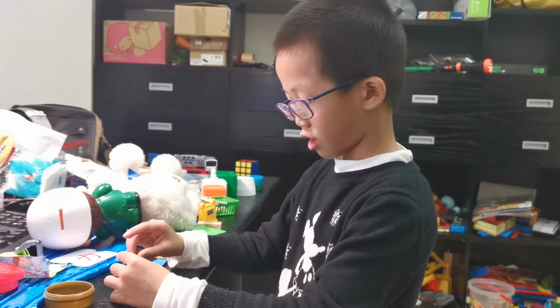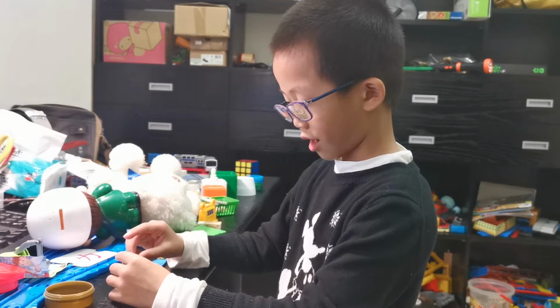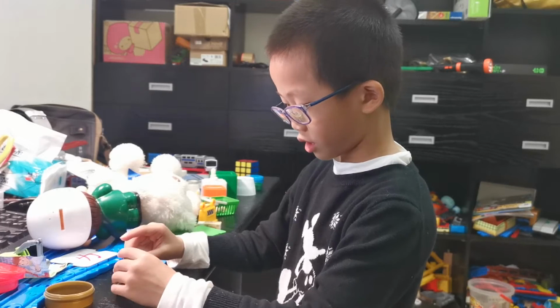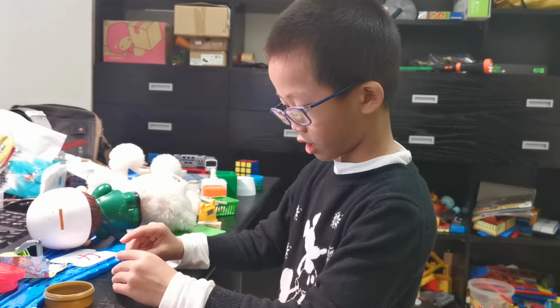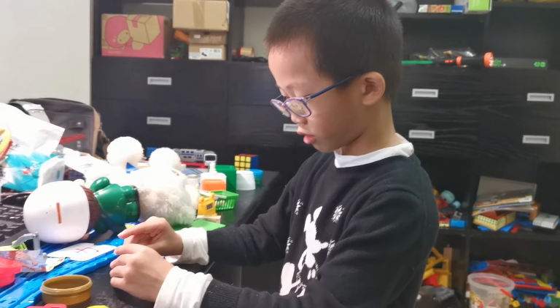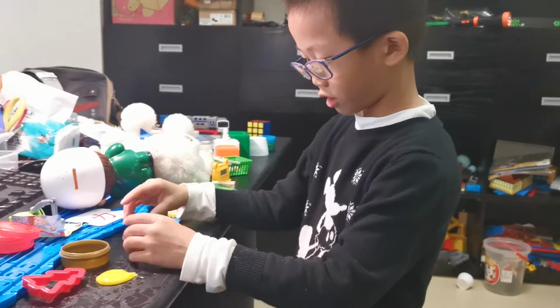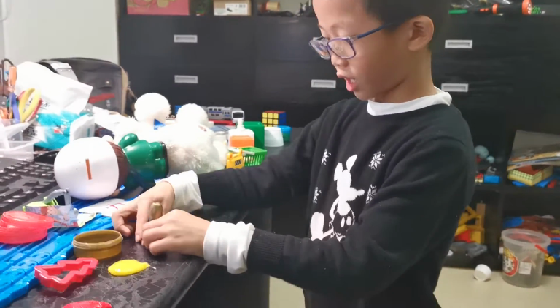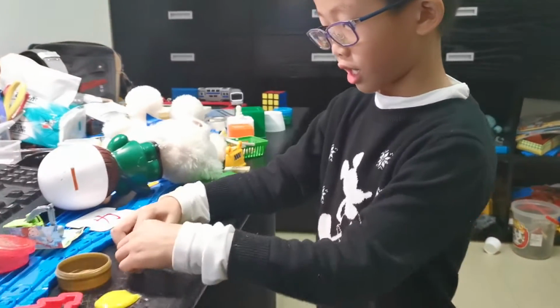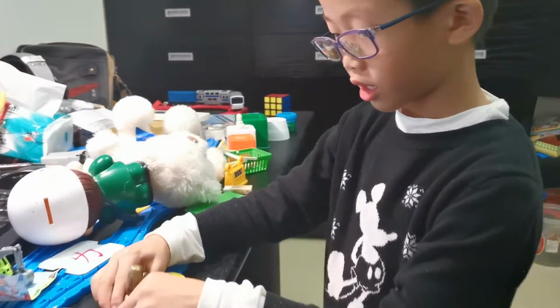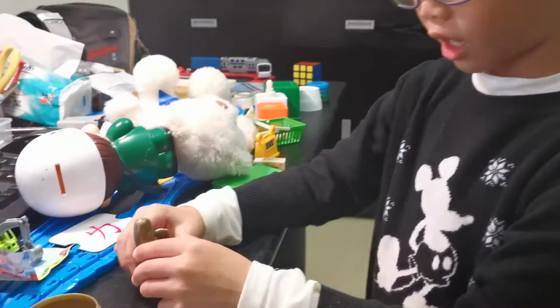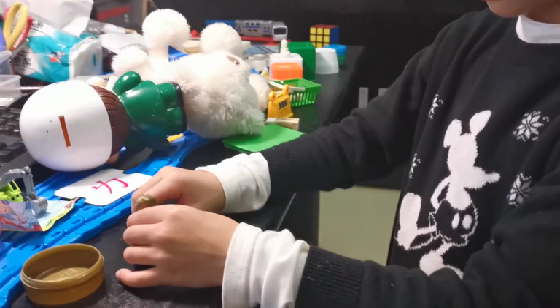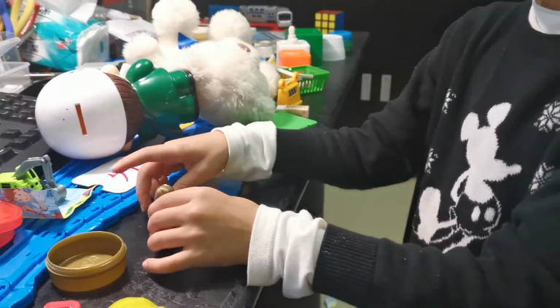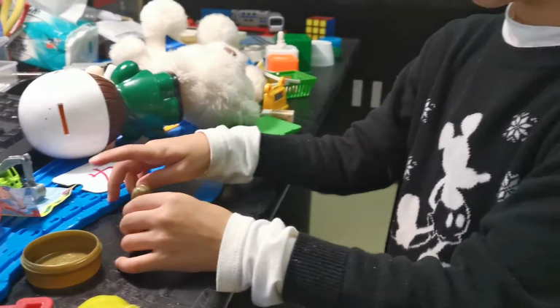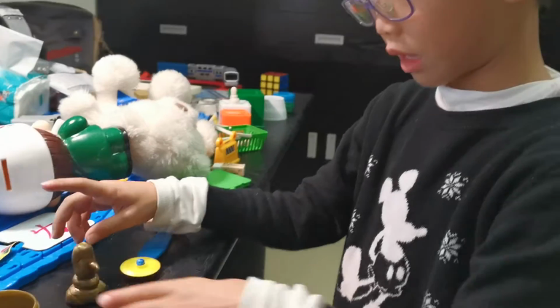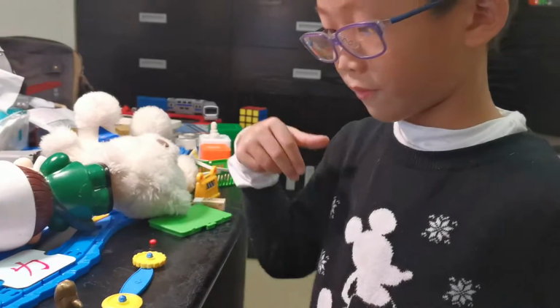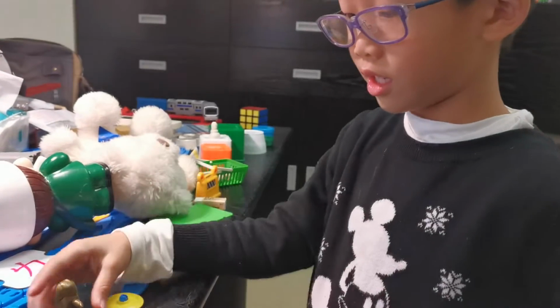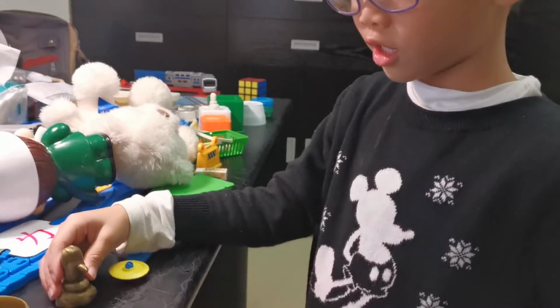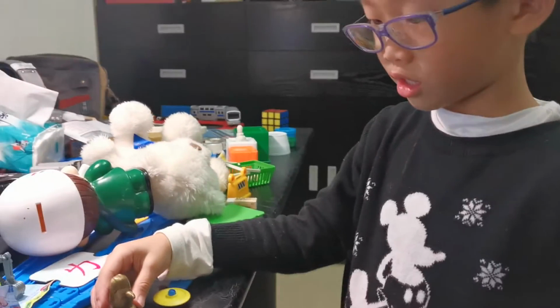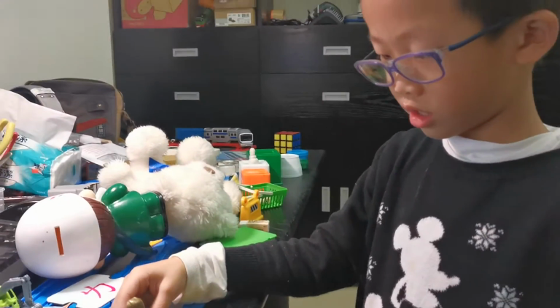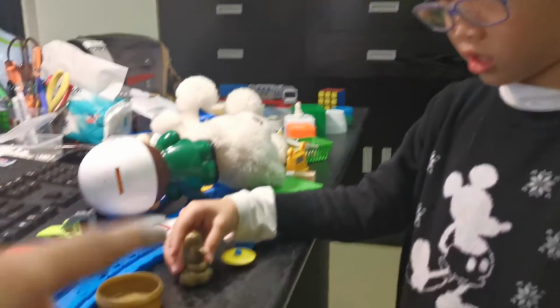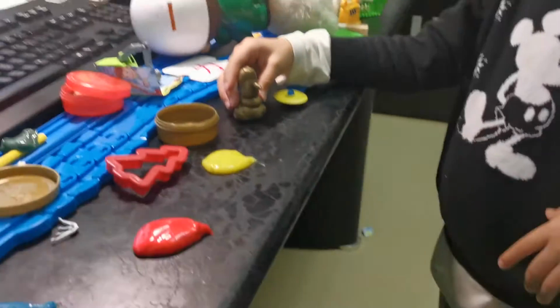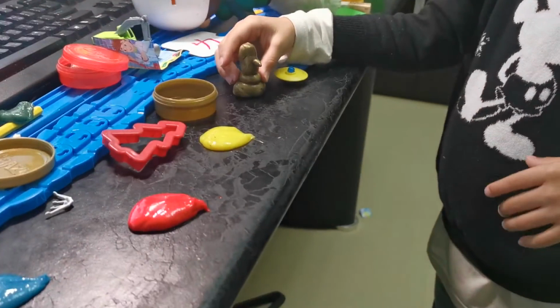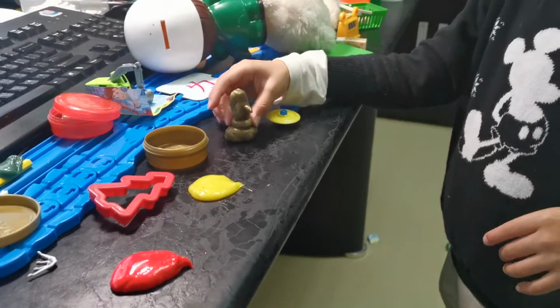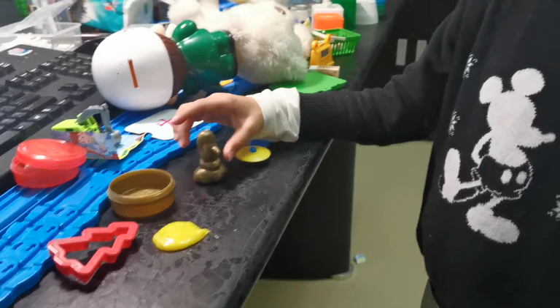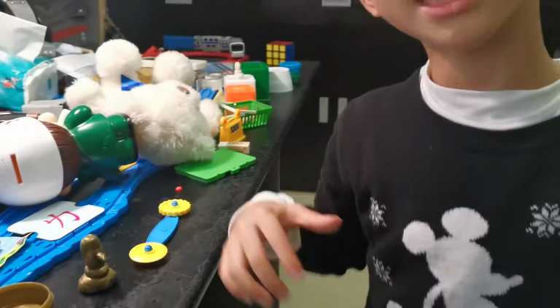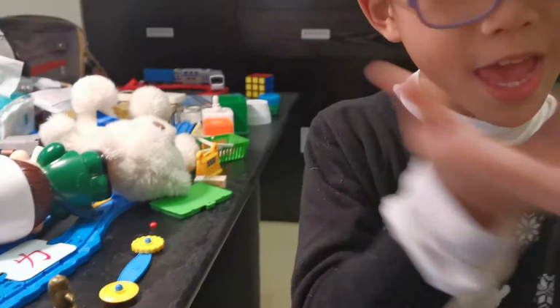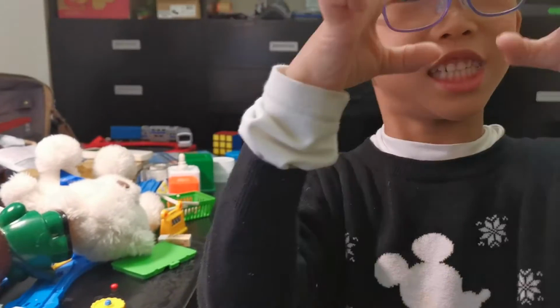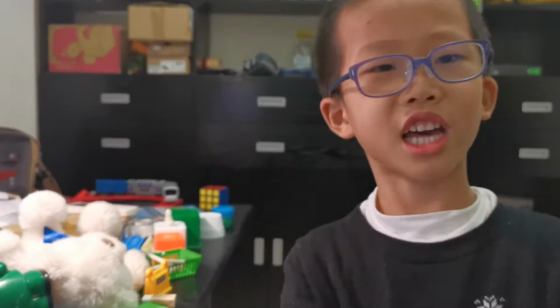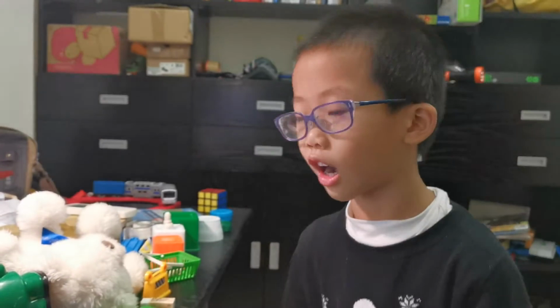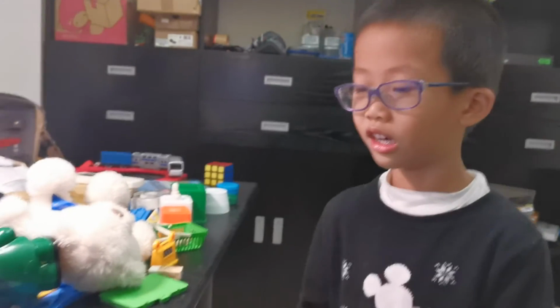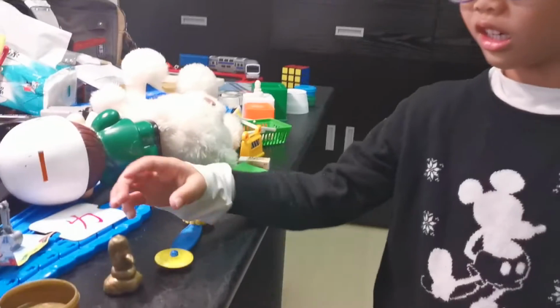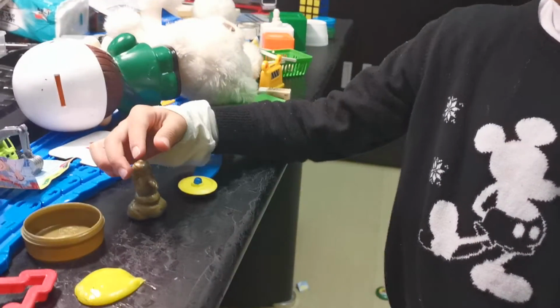Put the nose right here, and it turns into Olaf. So you don't want to use the red one? No, I want to mix them together. Alright.